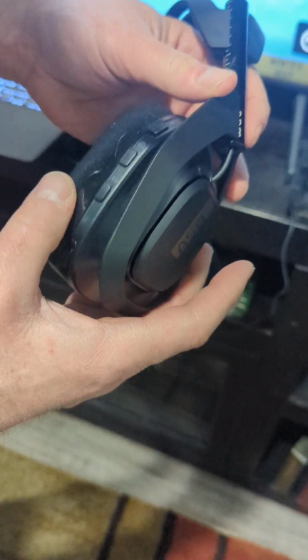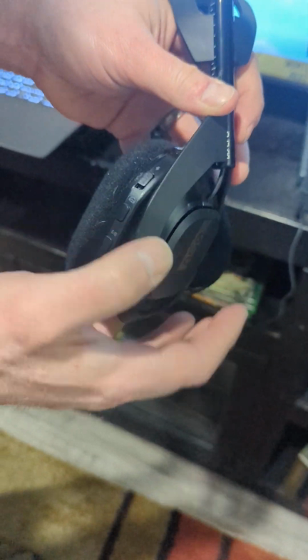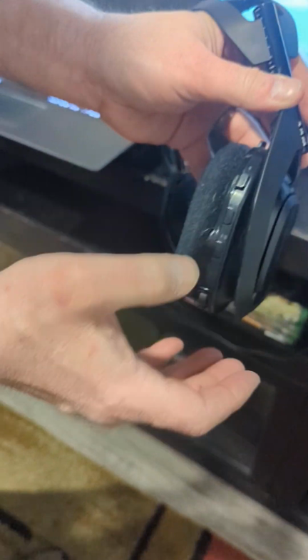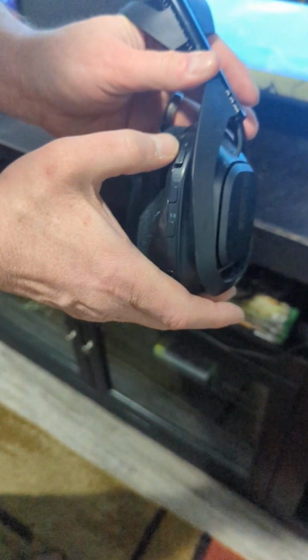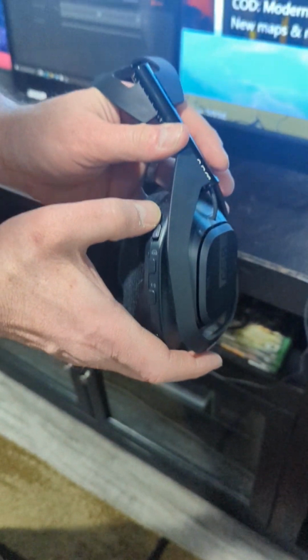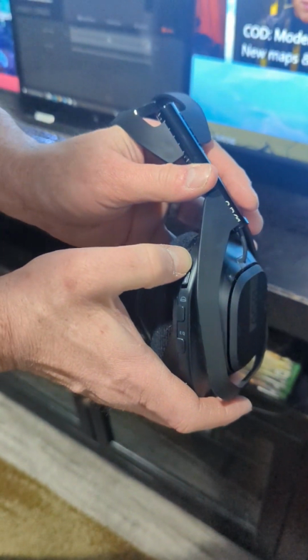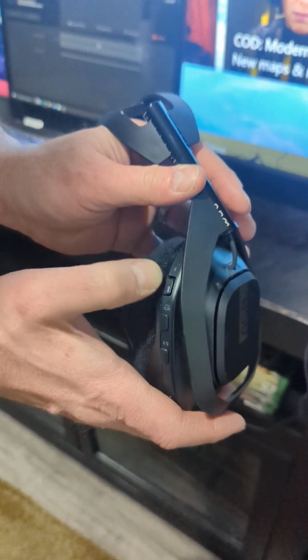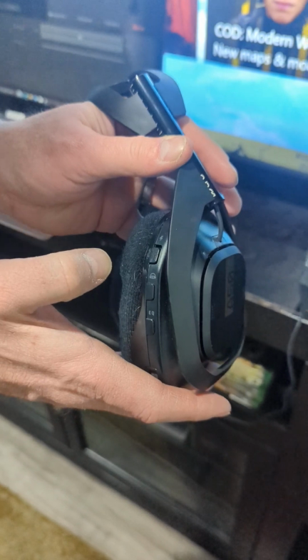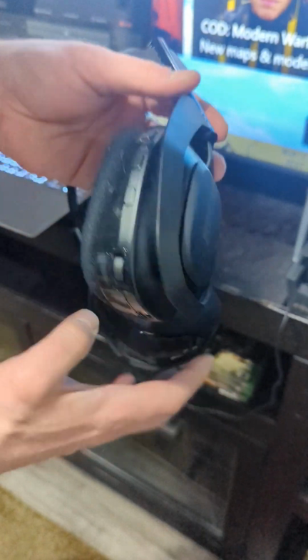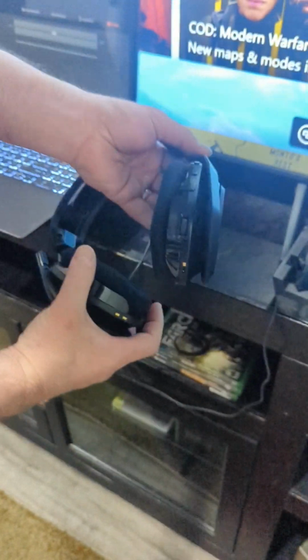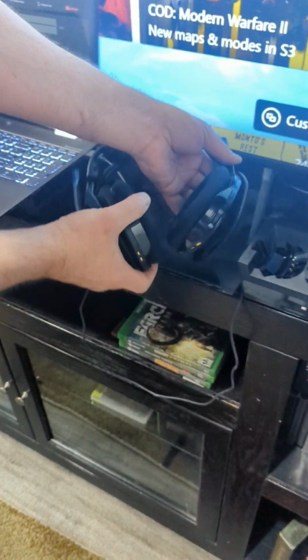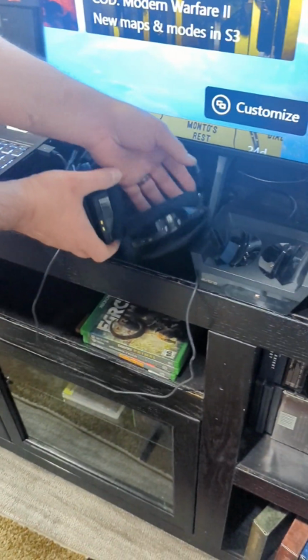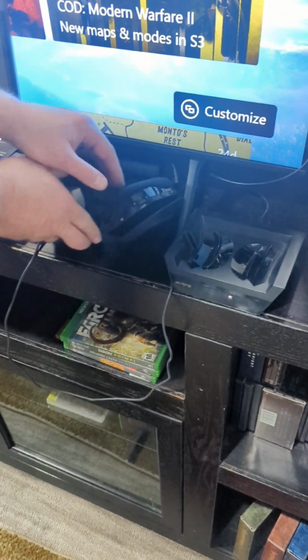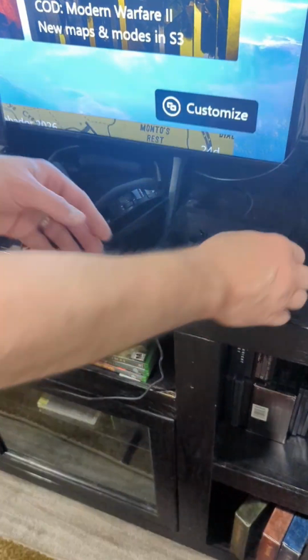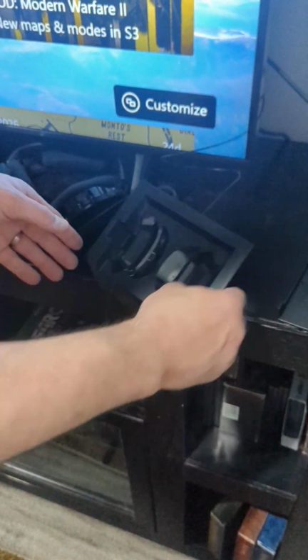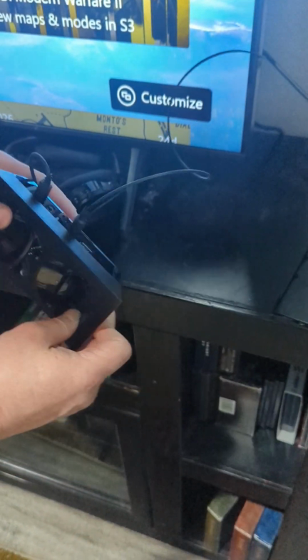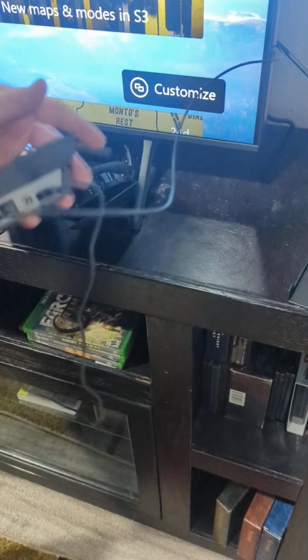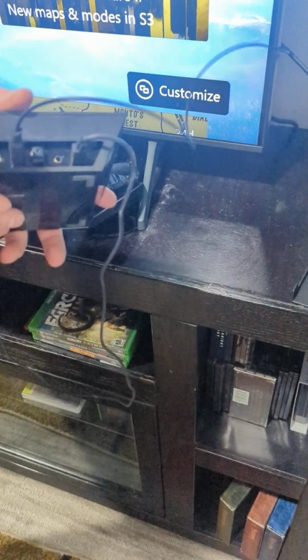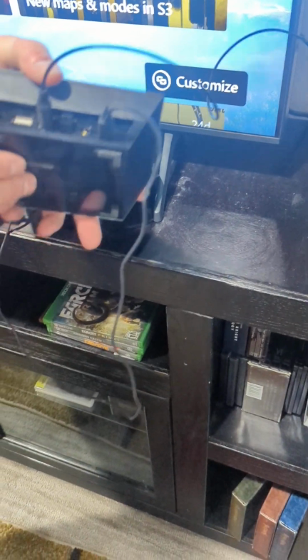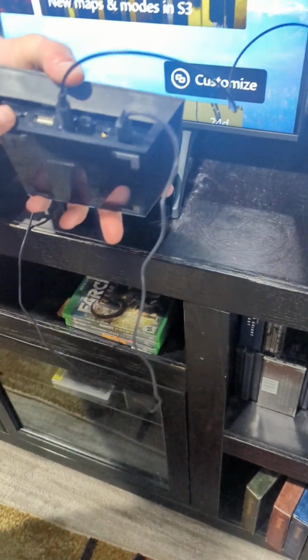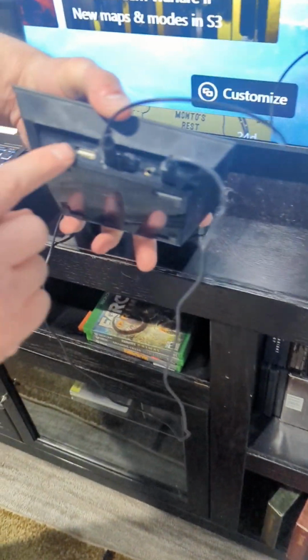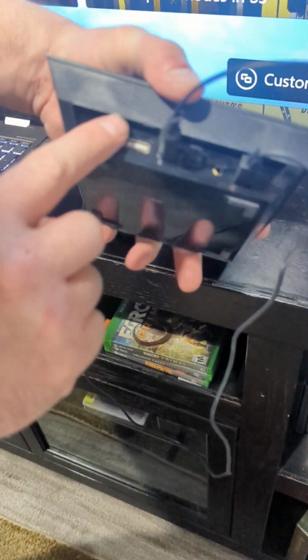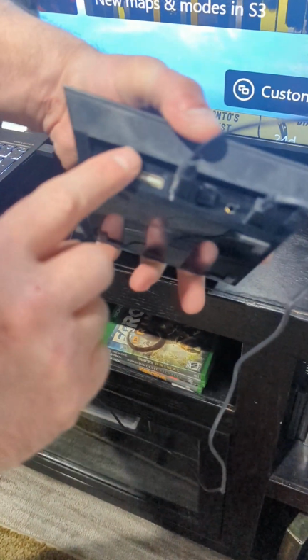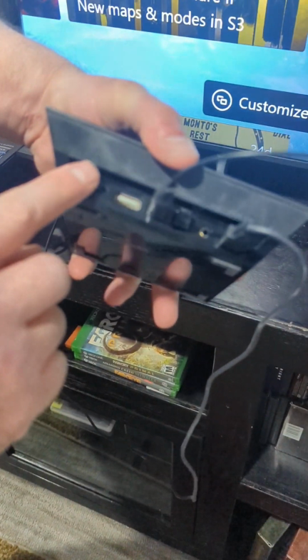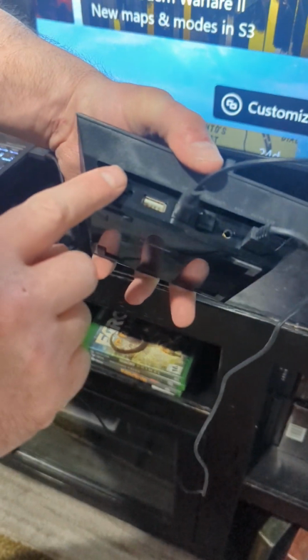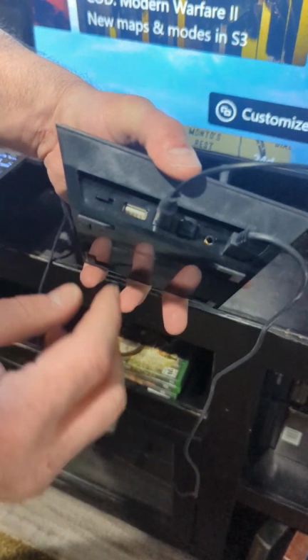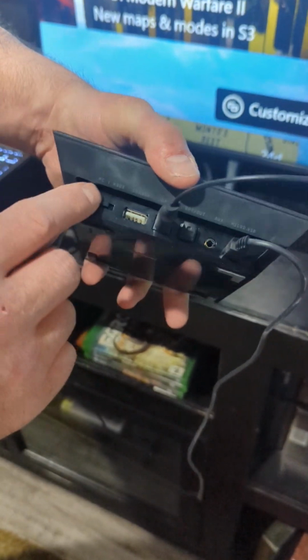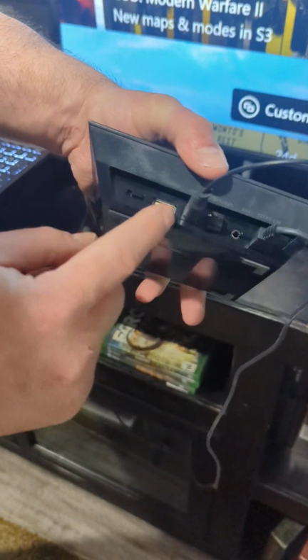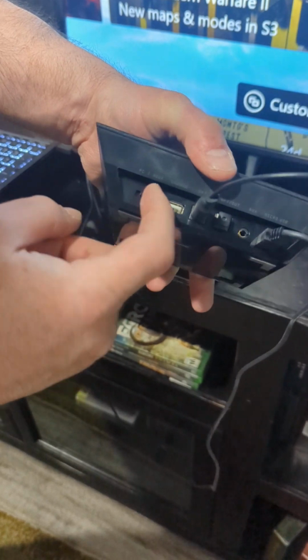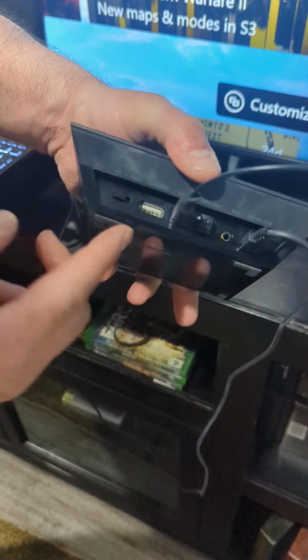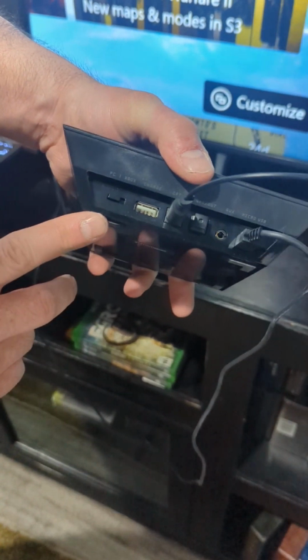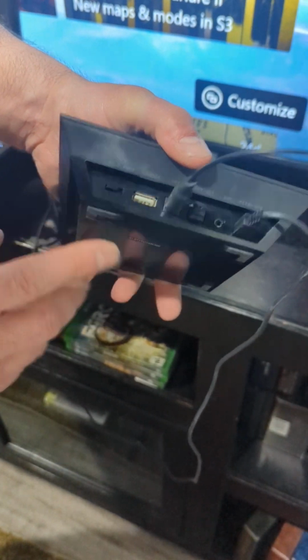Then you turn it off. And you want to make sure that this is changed from Xbox to PC, so just make sure that it's on PC.